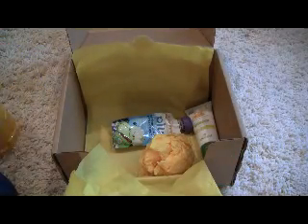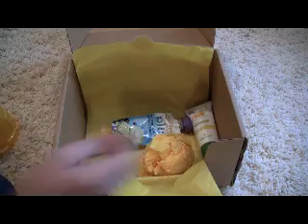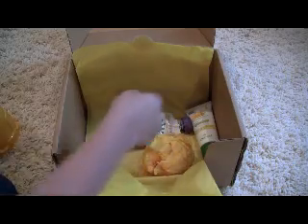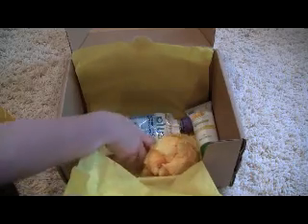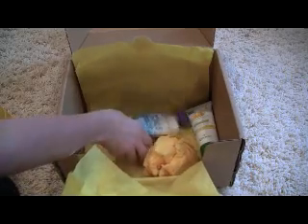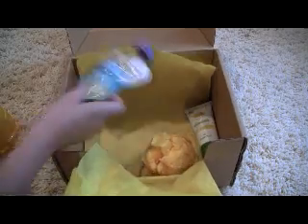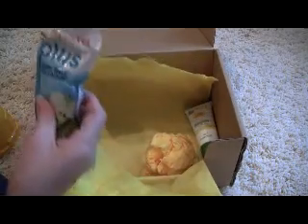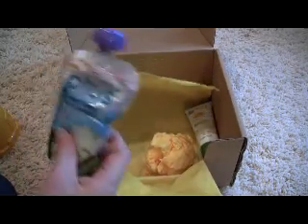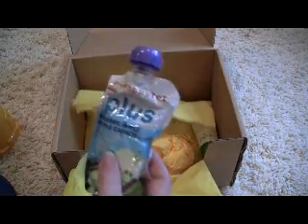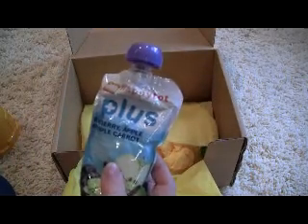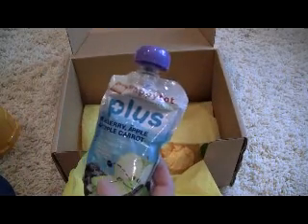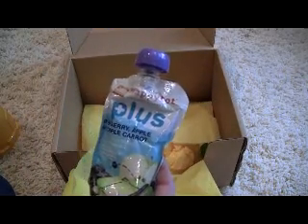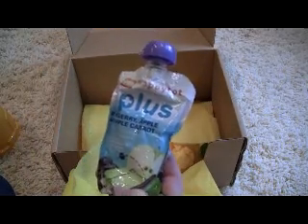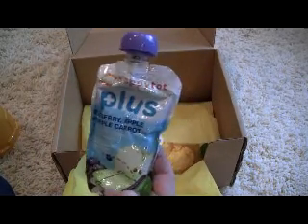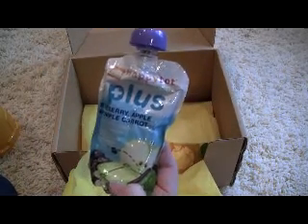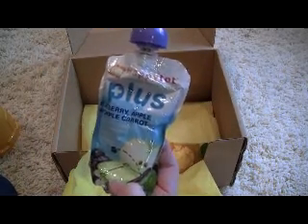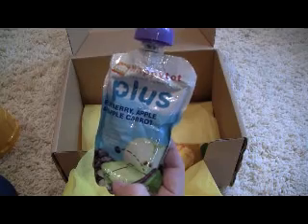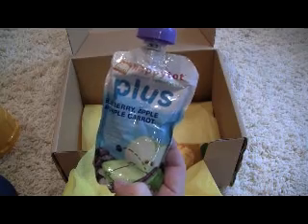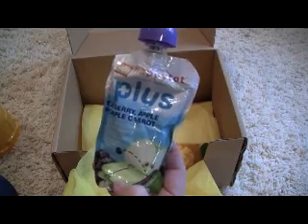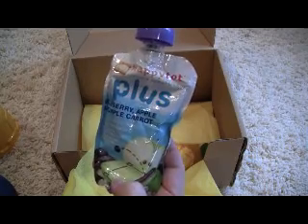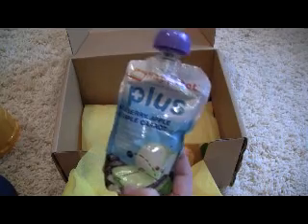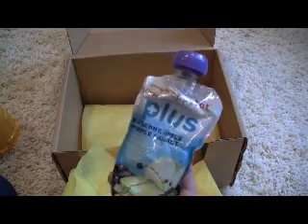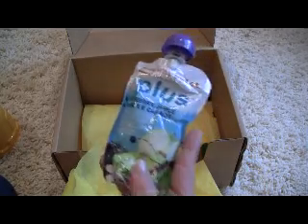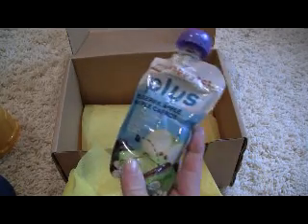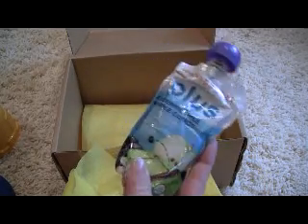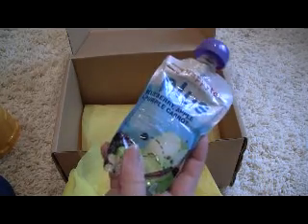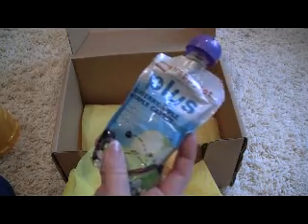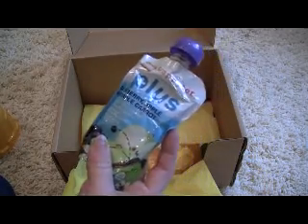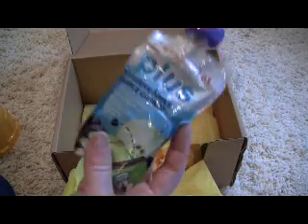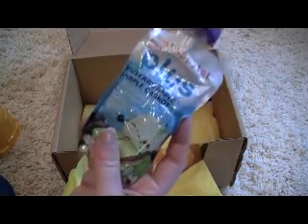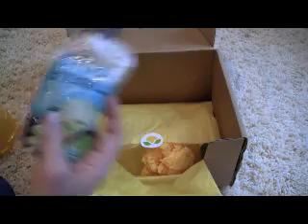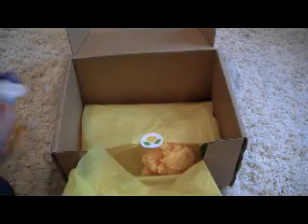The next item is from Happy Tot, and it is blueberry, apple, and purple carrot. My son loves pouches, so he will eat that right up.